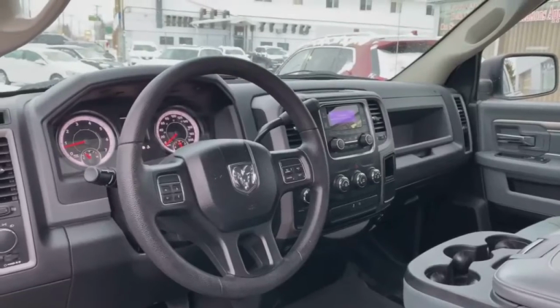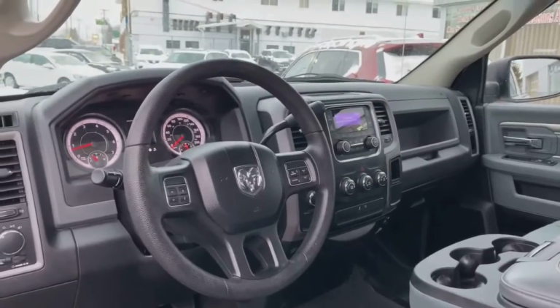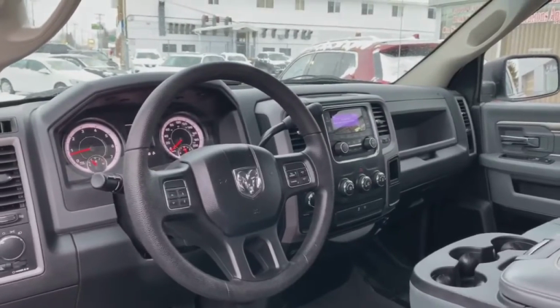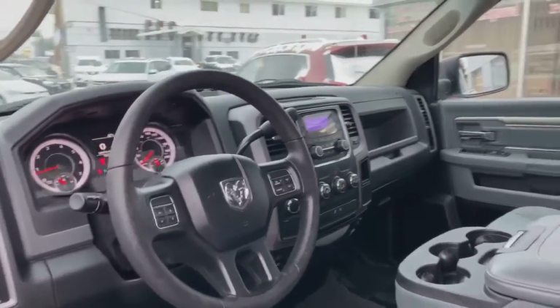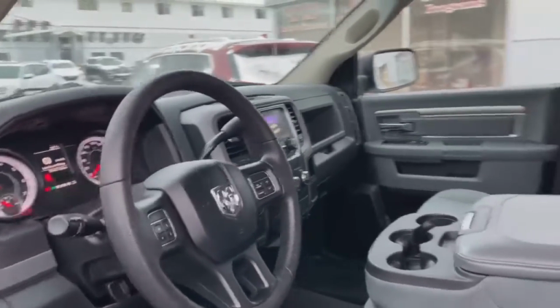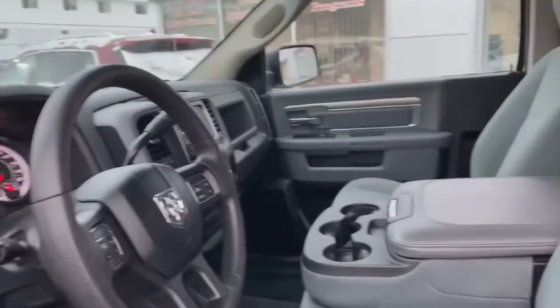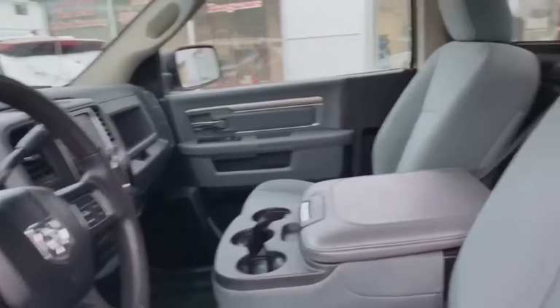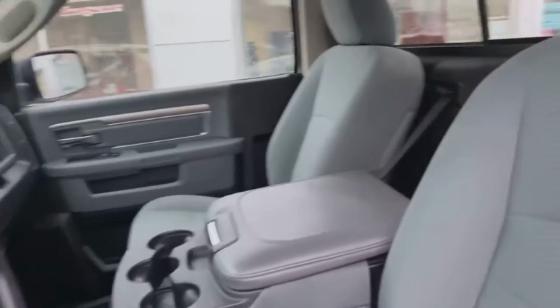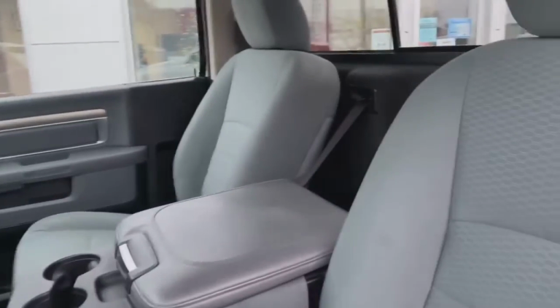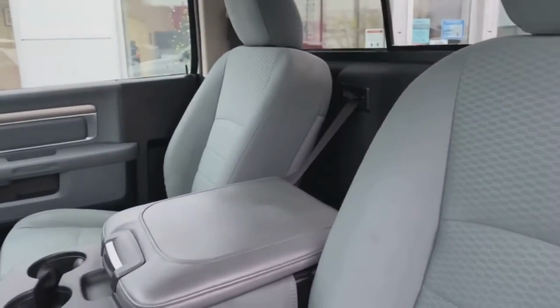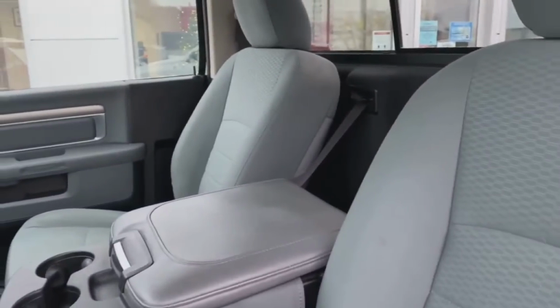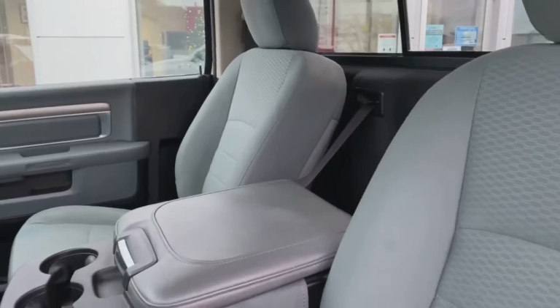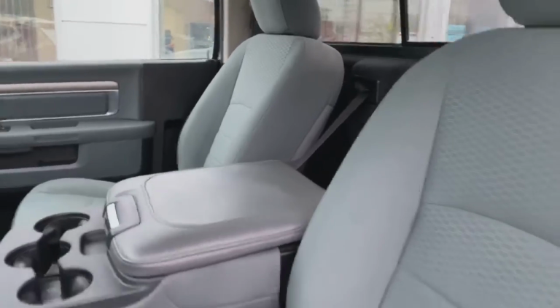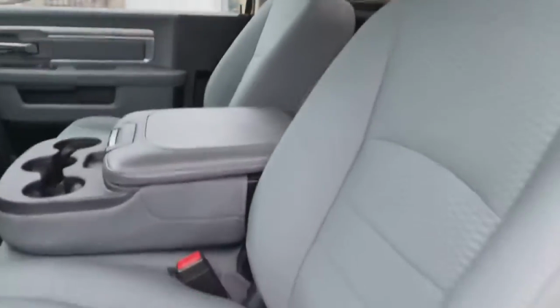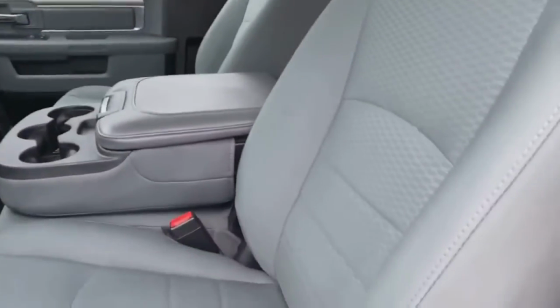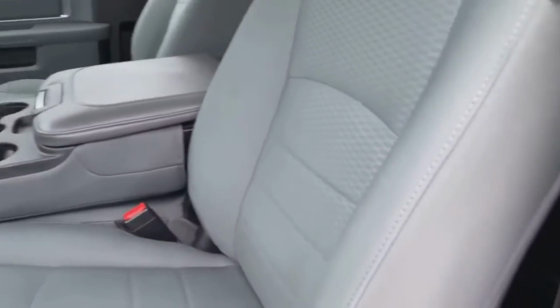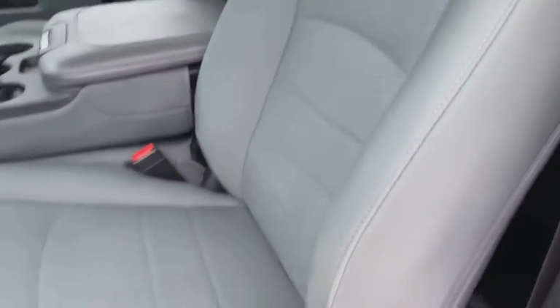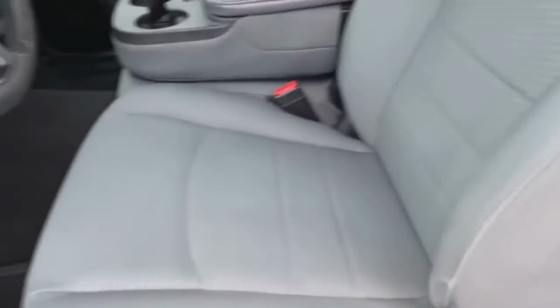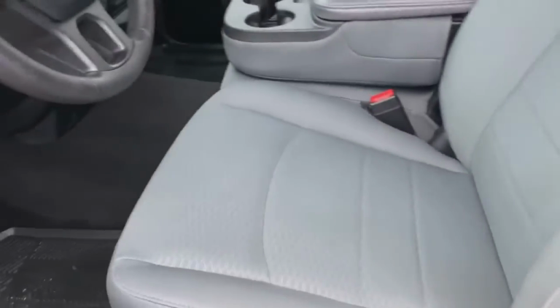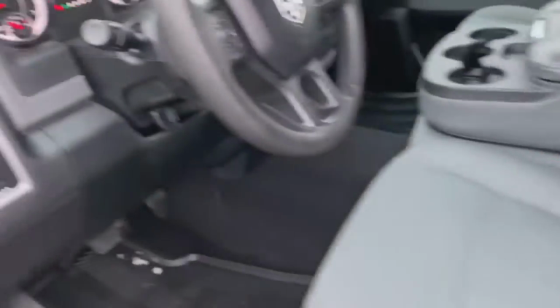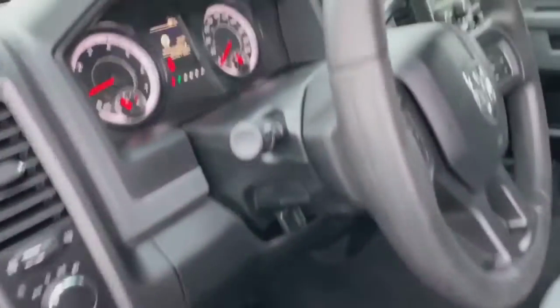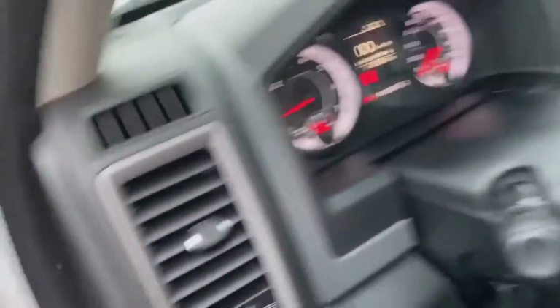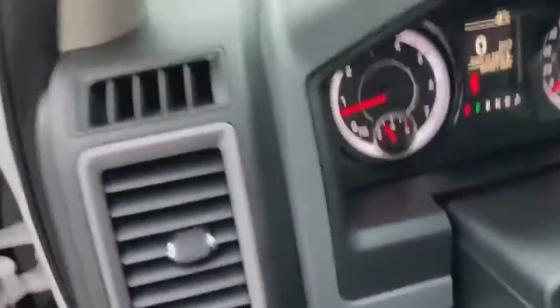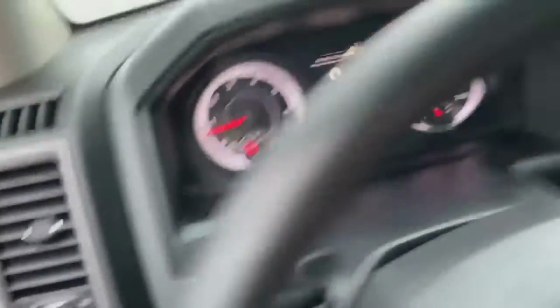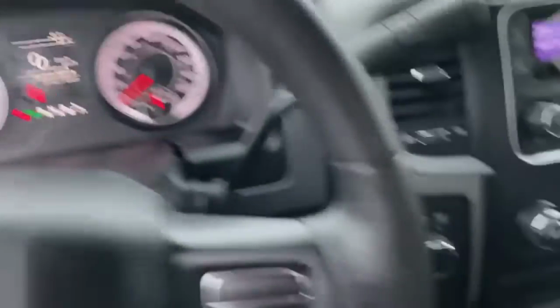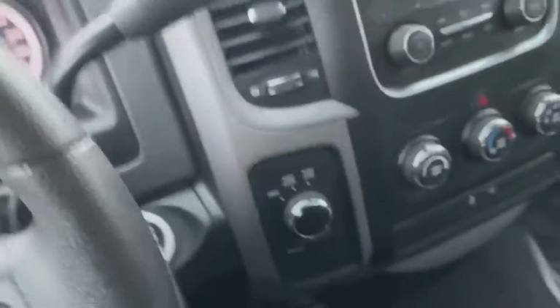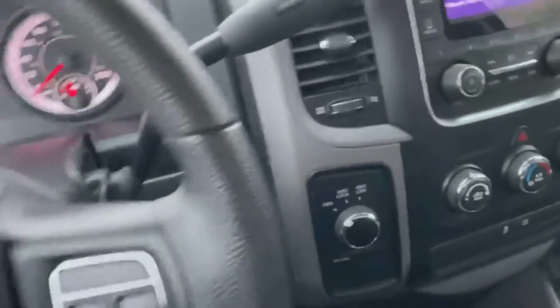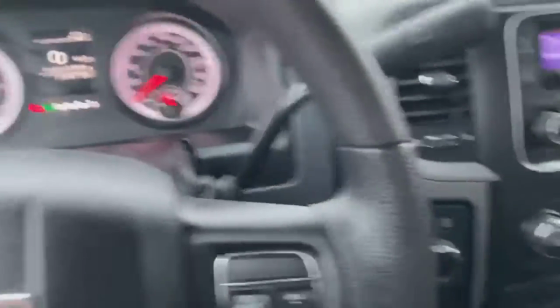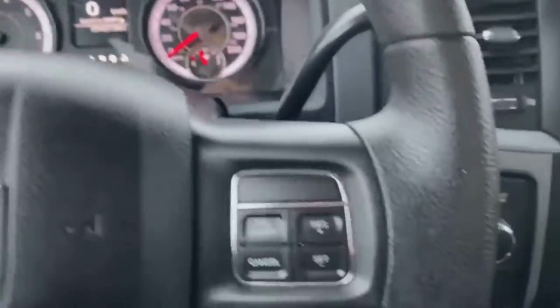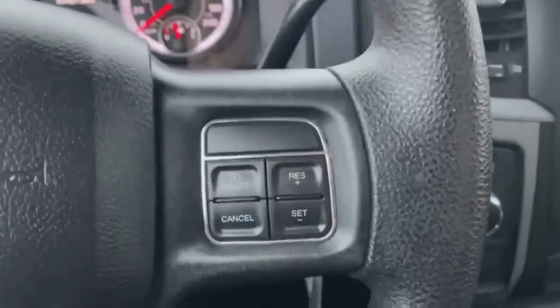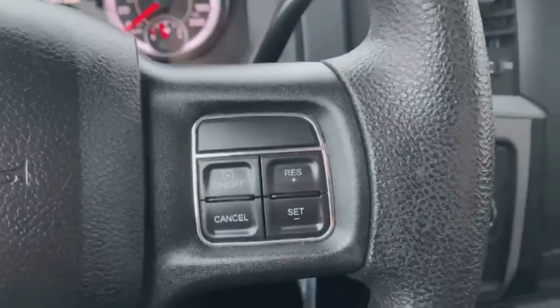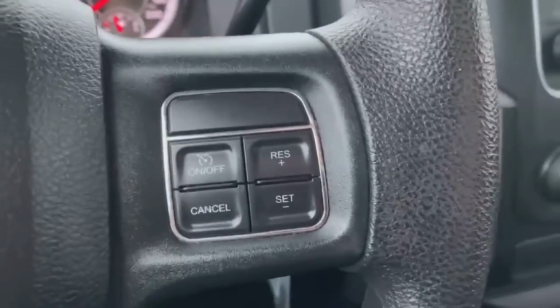Beautiful access — clean, smoke-free interior cockpit. Very comfortable, clean seats. Let's hop in, I'll let you hear that engine.